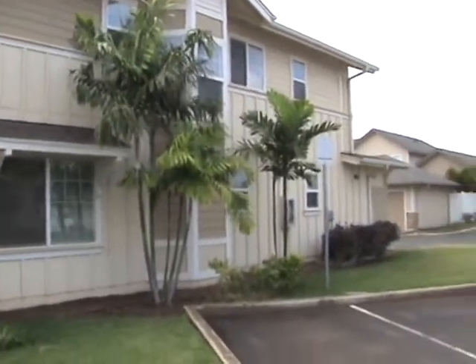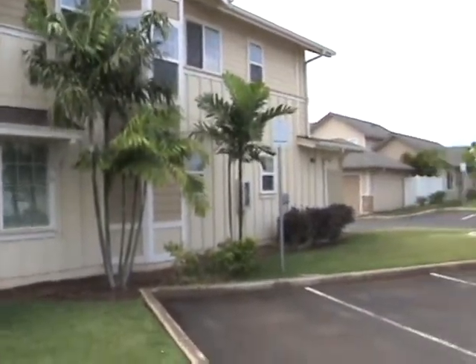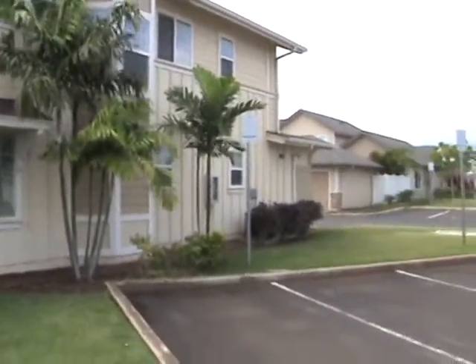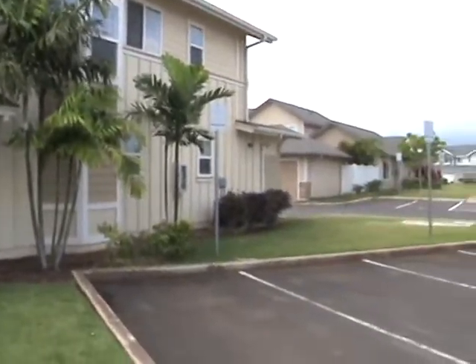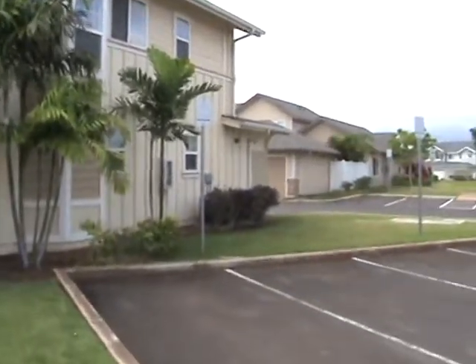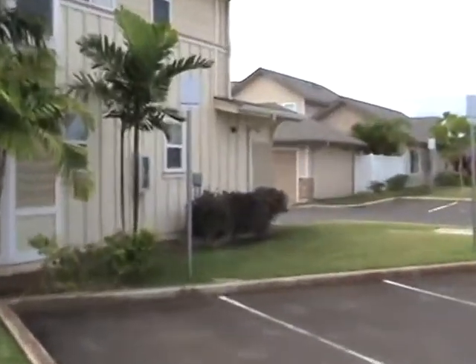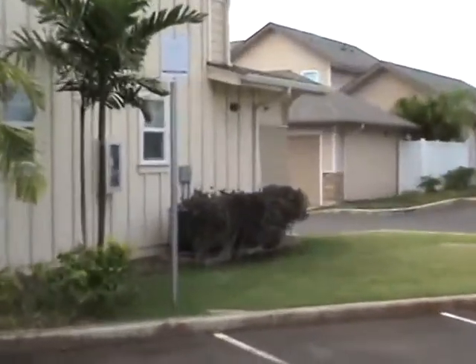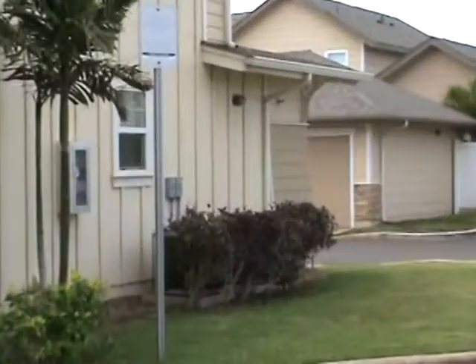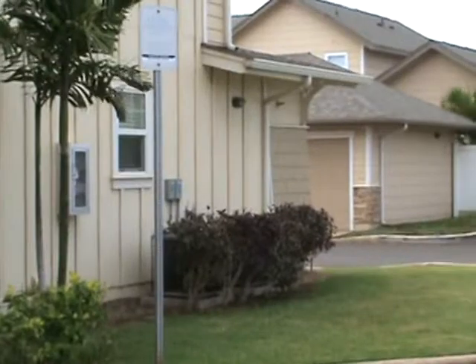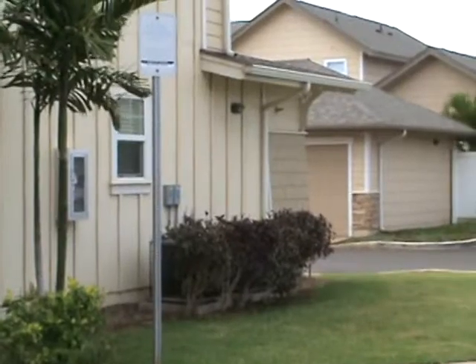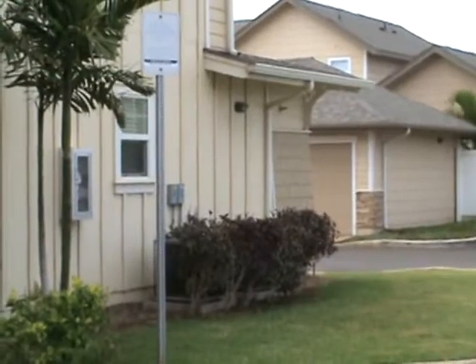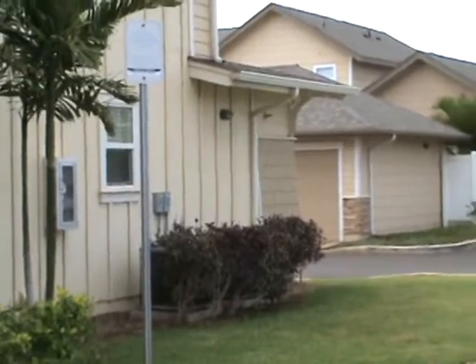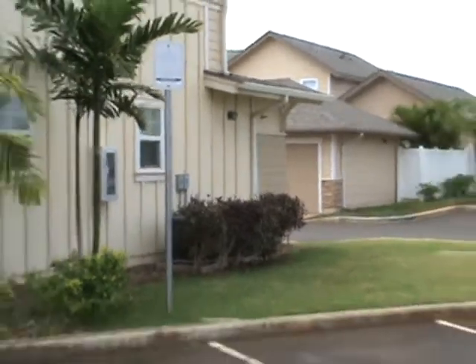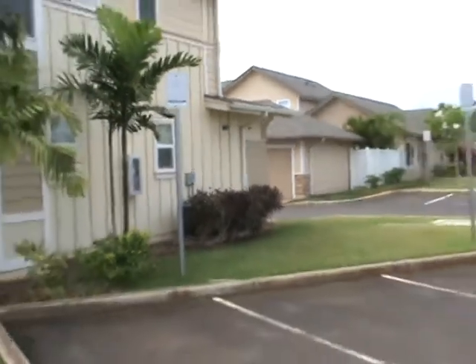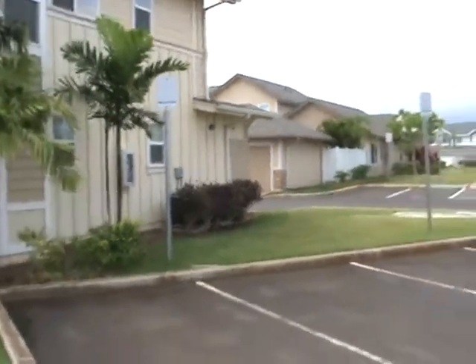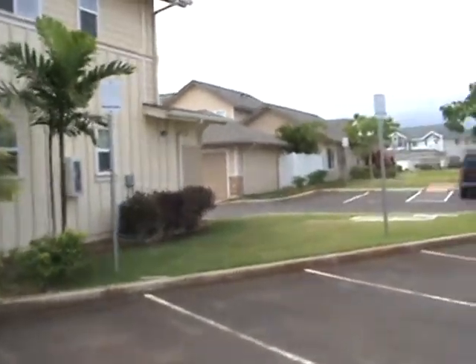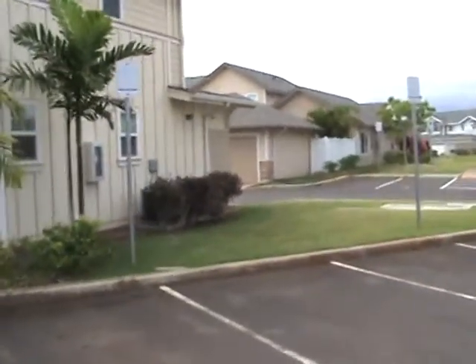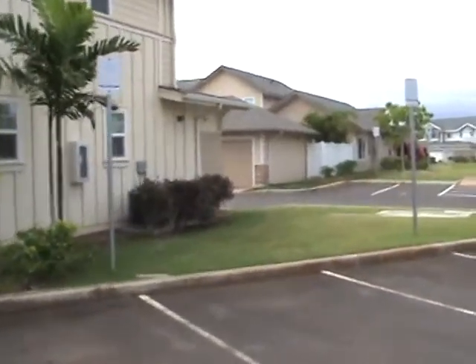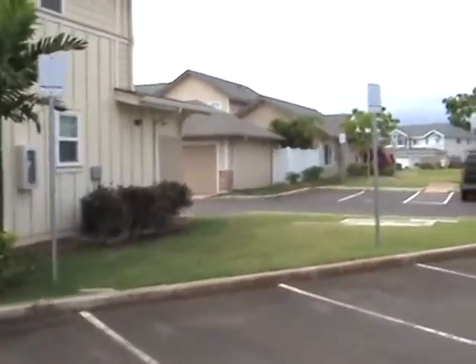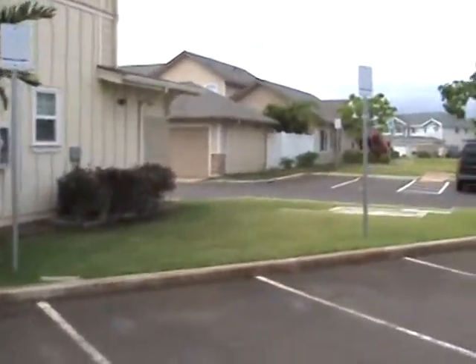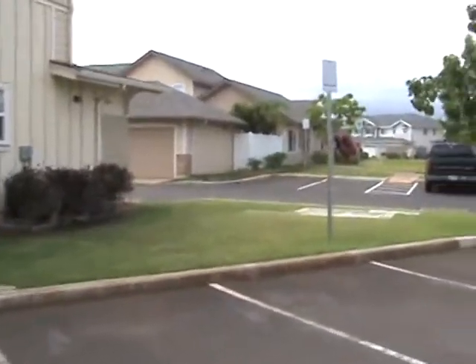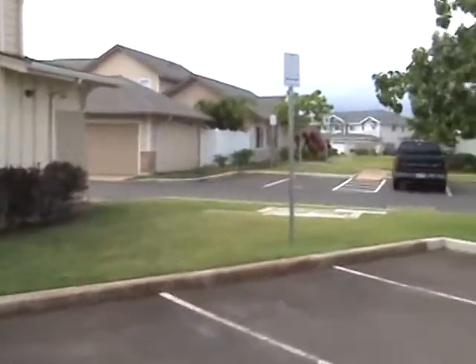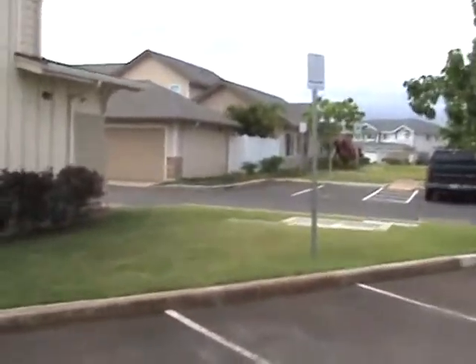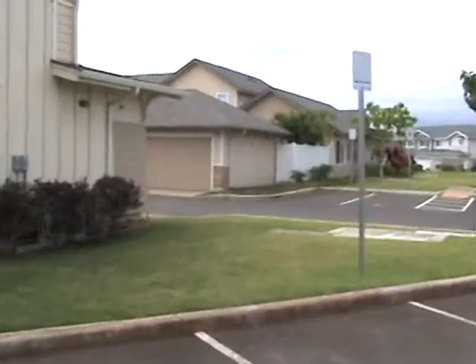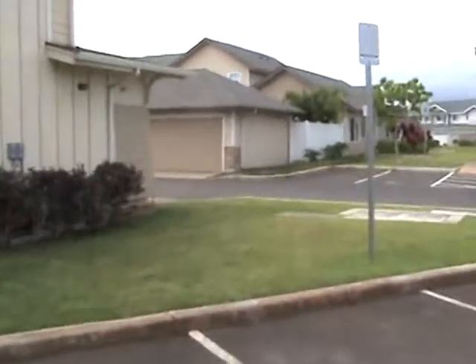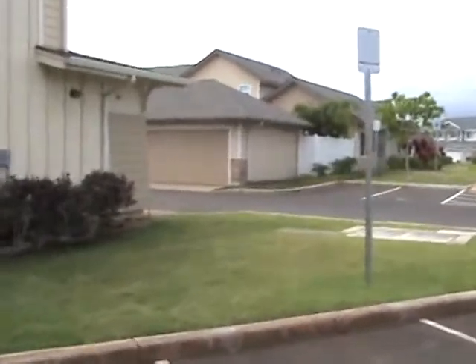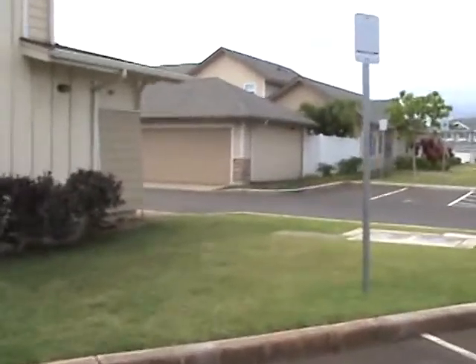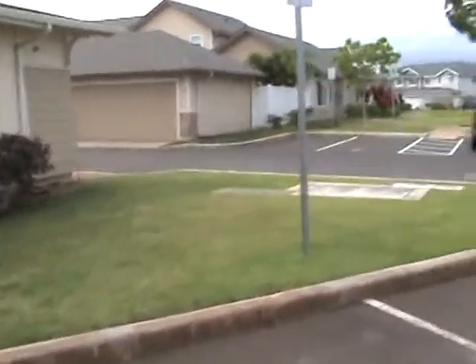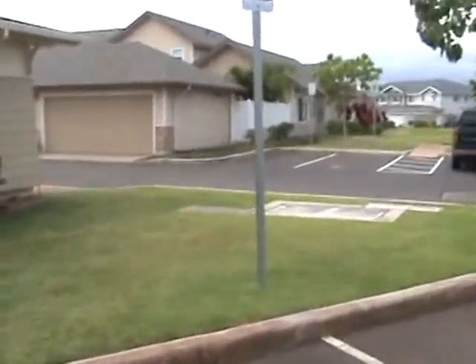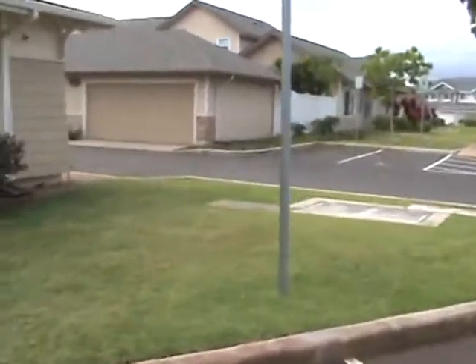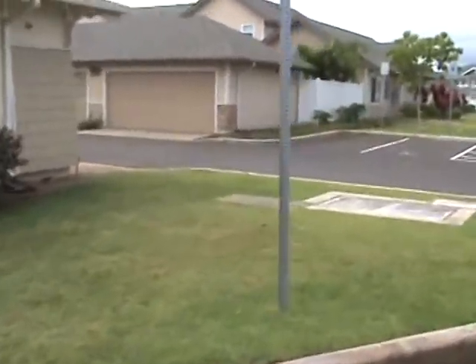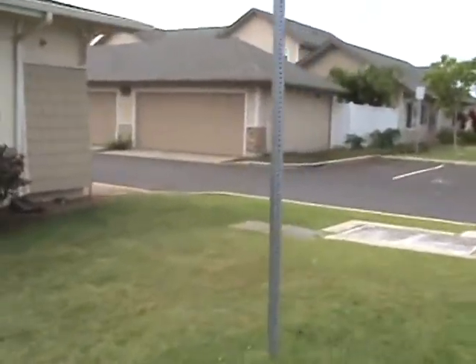The garage is attached to the house — it's right on the back side over there. I'll show you what the back side of this place looks like. It looks the same as that other video that I sent to you, but we'll check it out anyway.